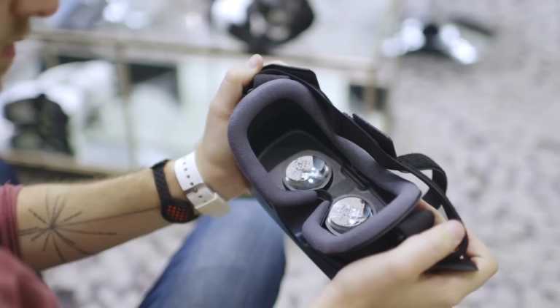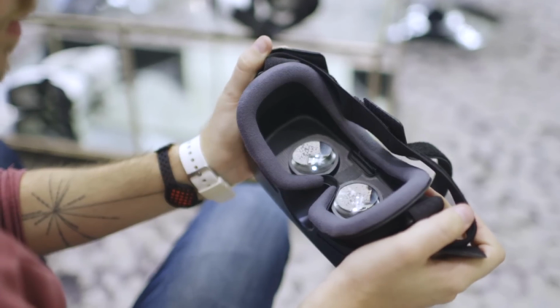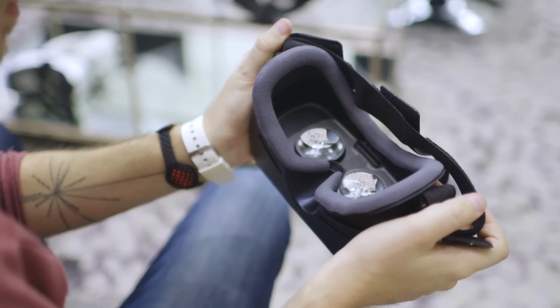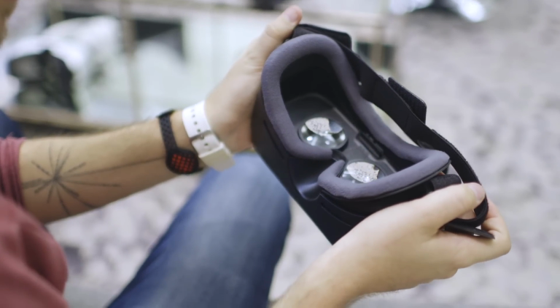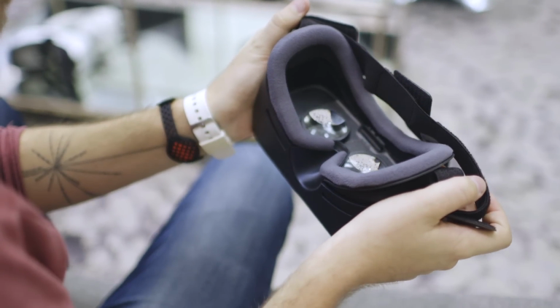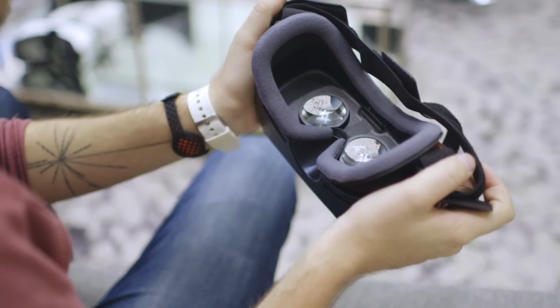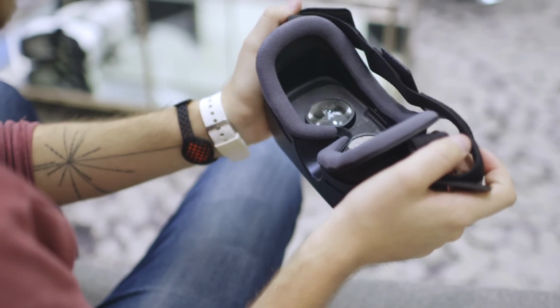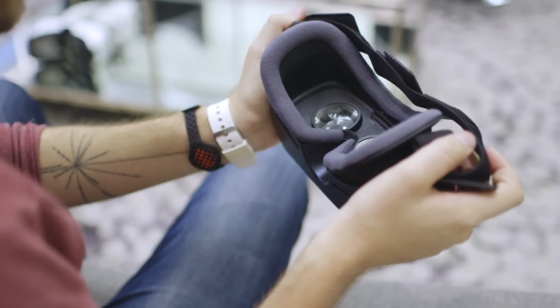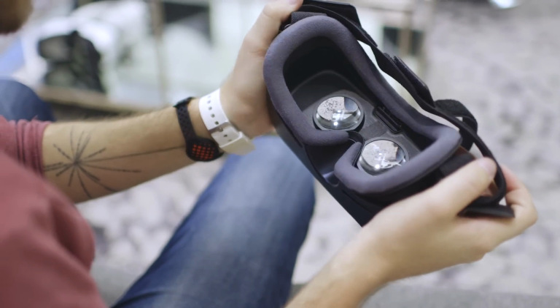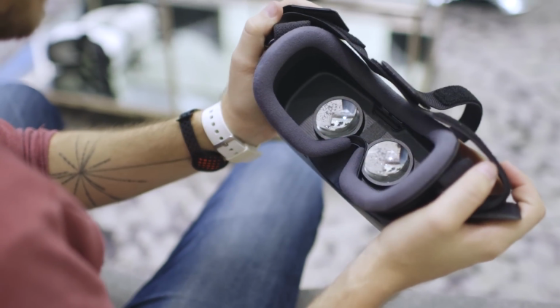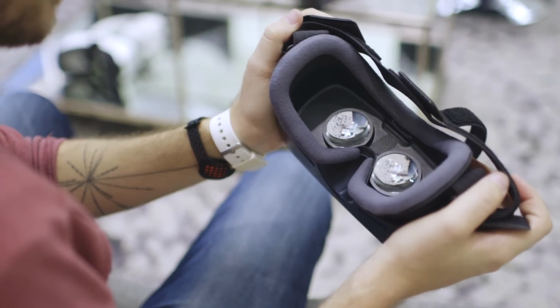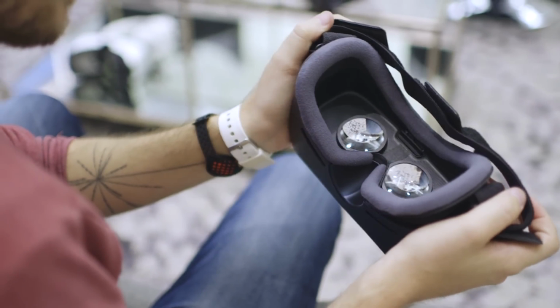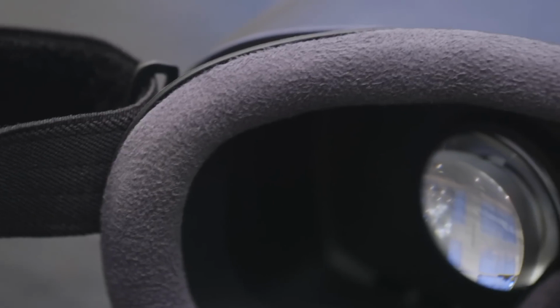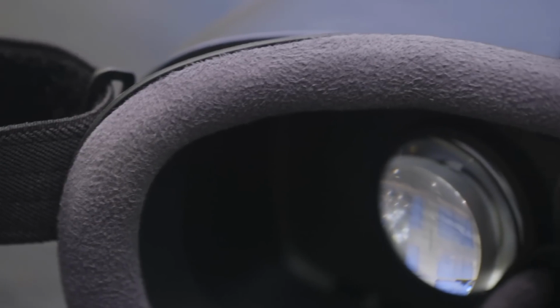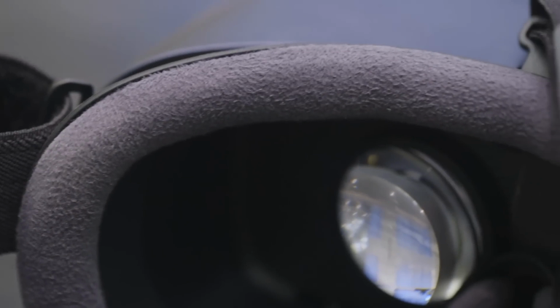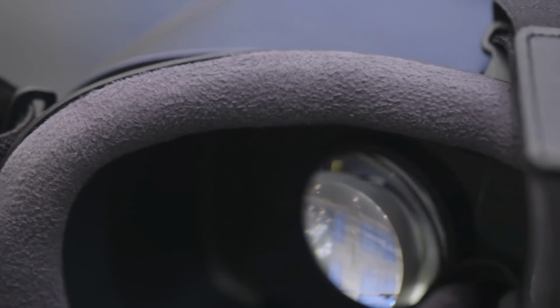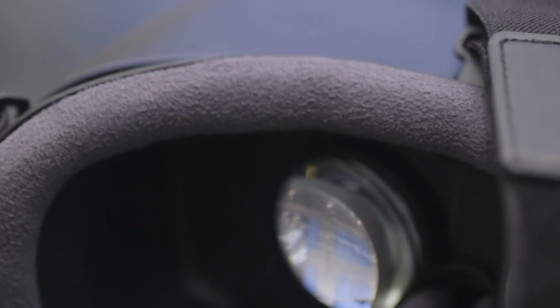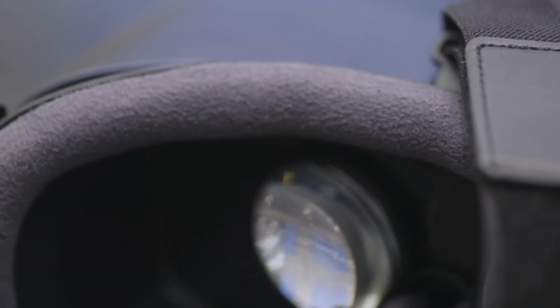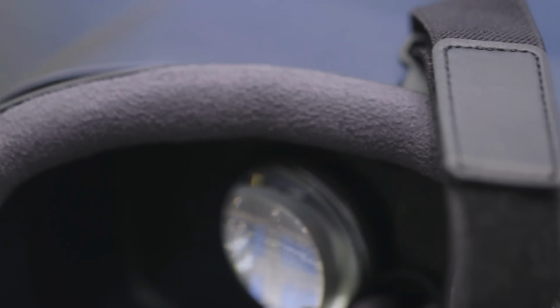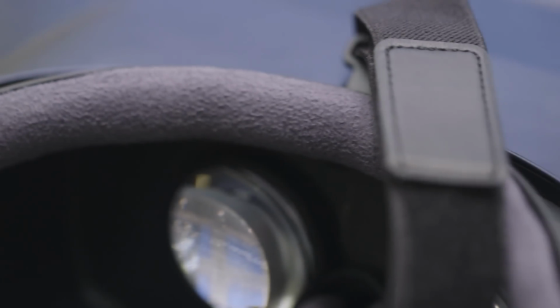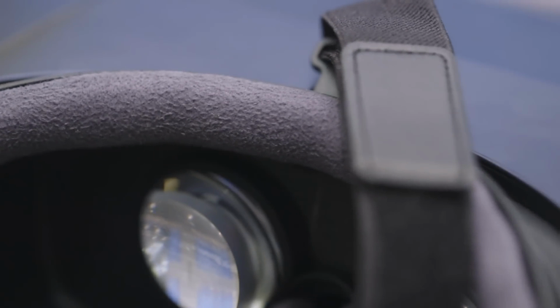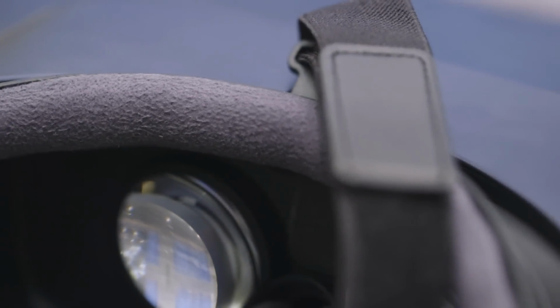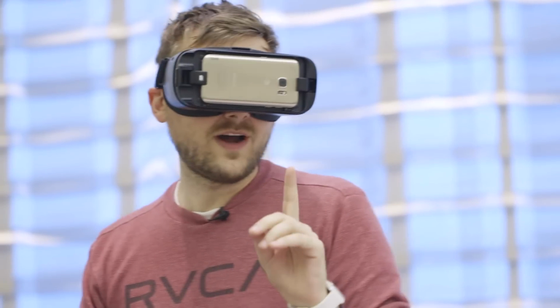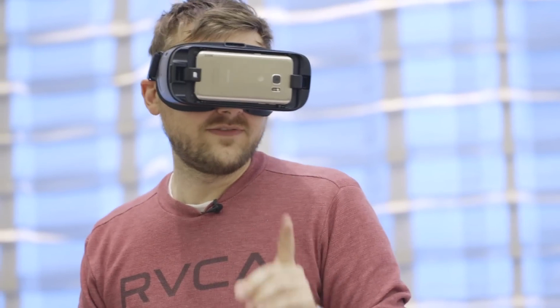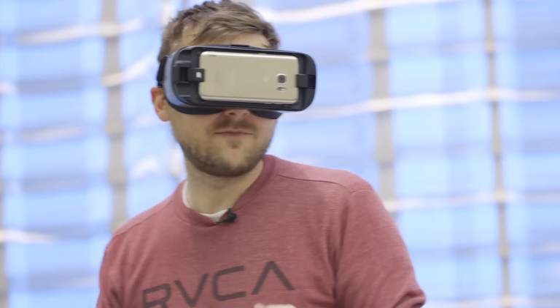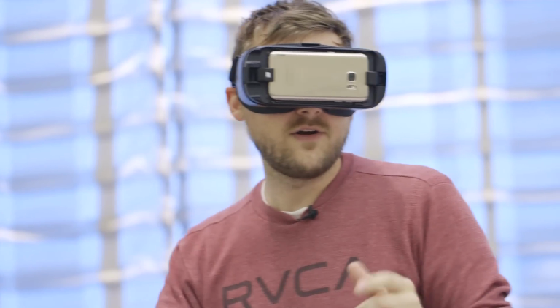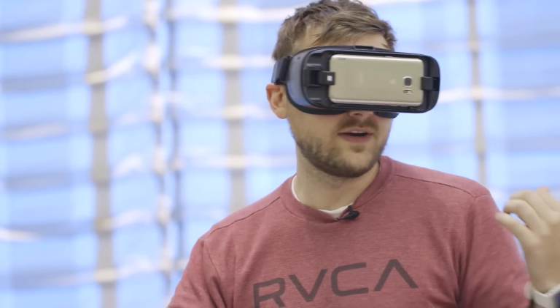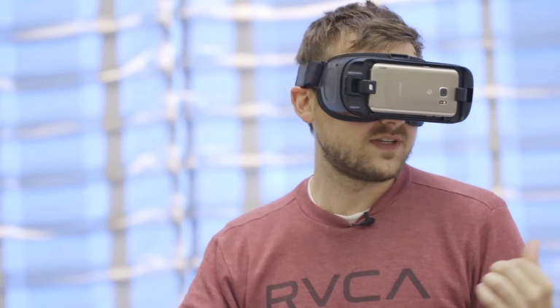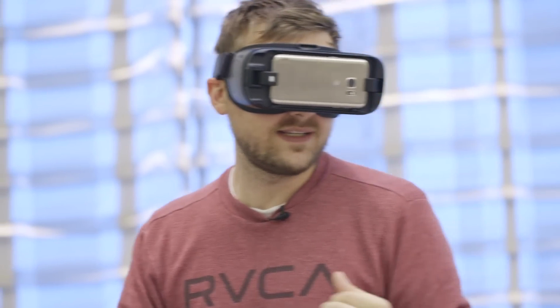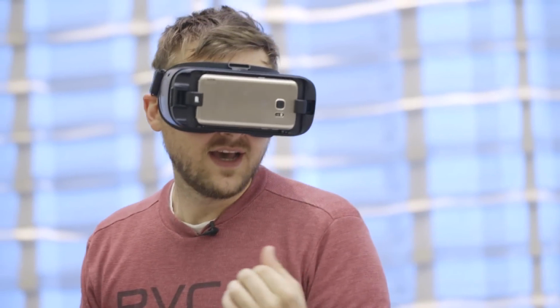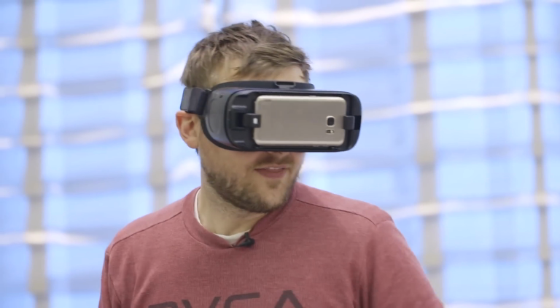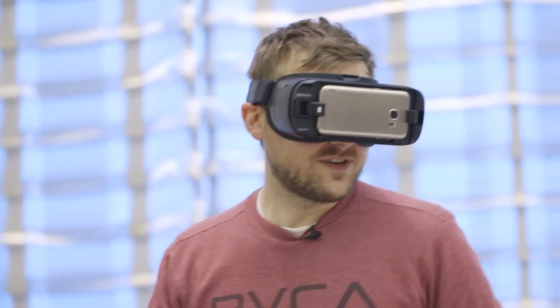Another big change is there's more cushioning on this one. It also feels like it breathes a little better so that you don't fog up the lenses as easily, and that's a good thing because there's actually a wider field of view this time around — 101 degrees versus 96 on the last version.